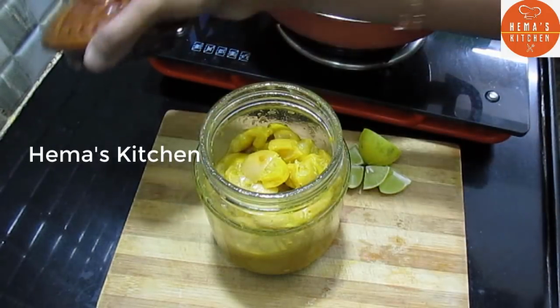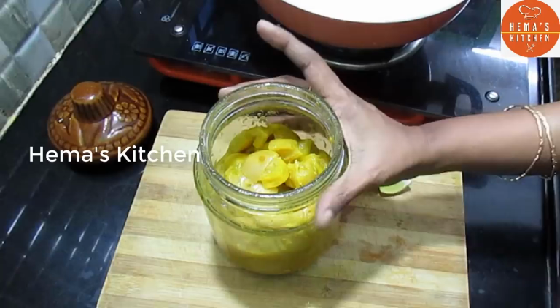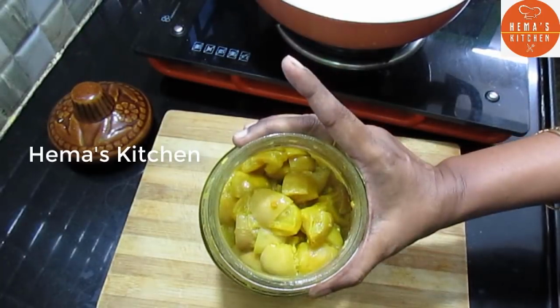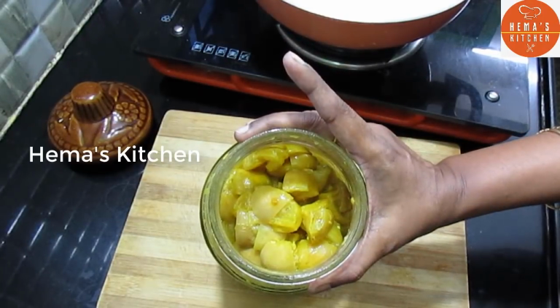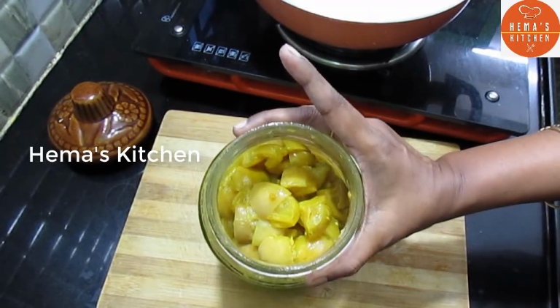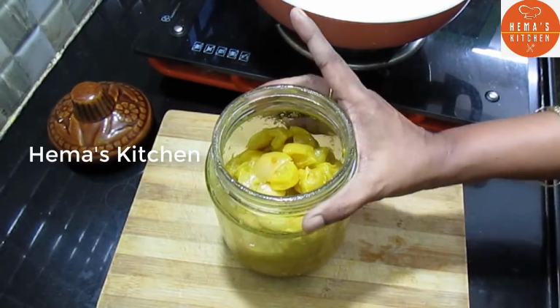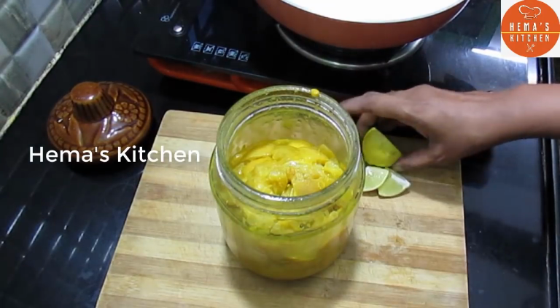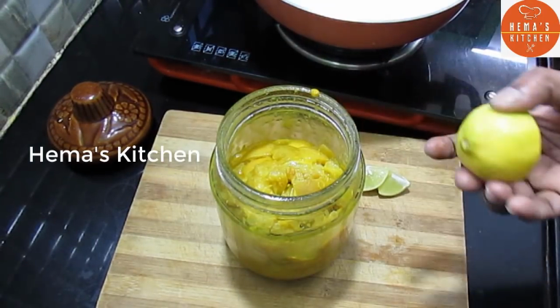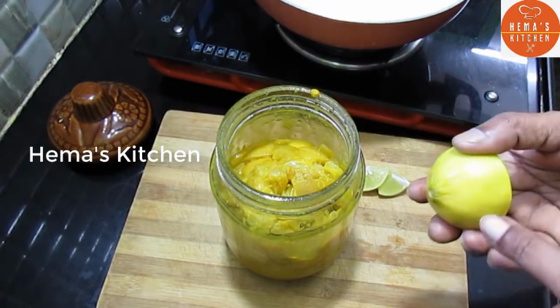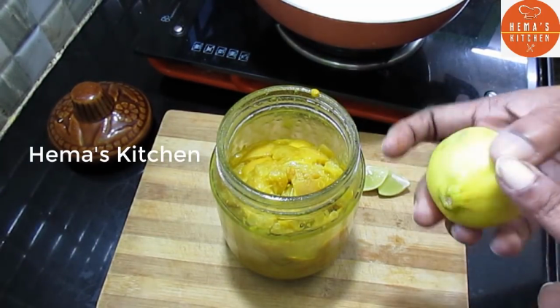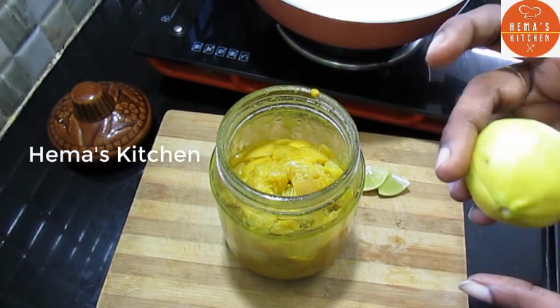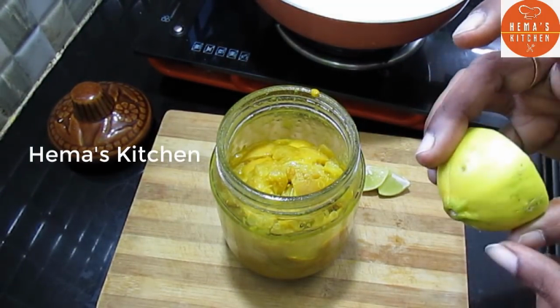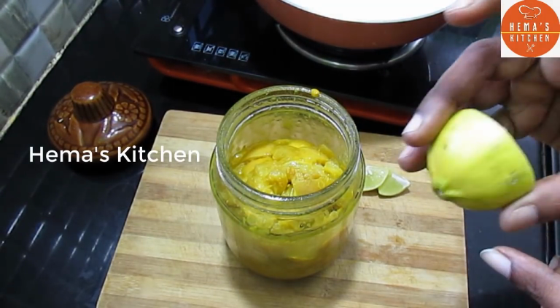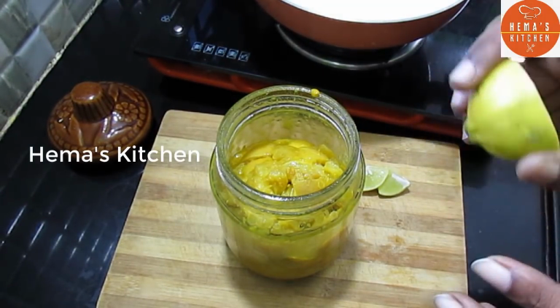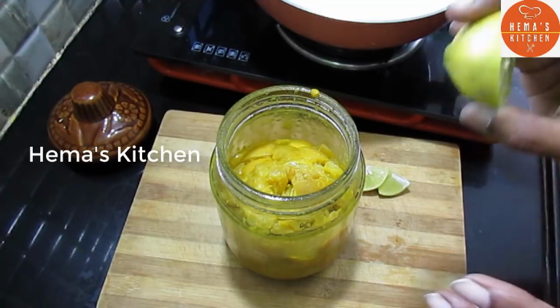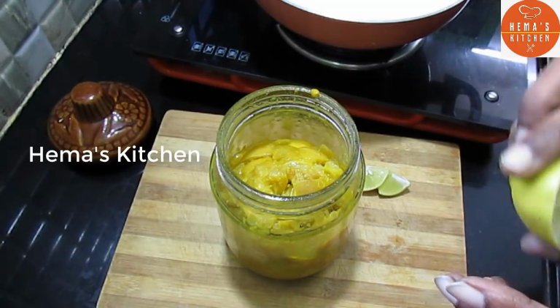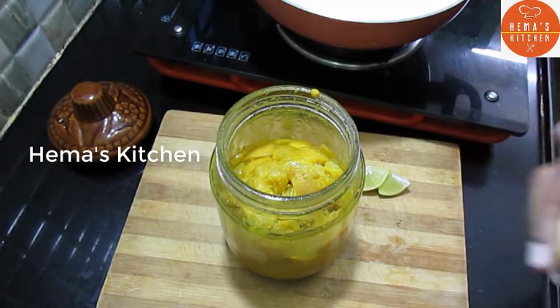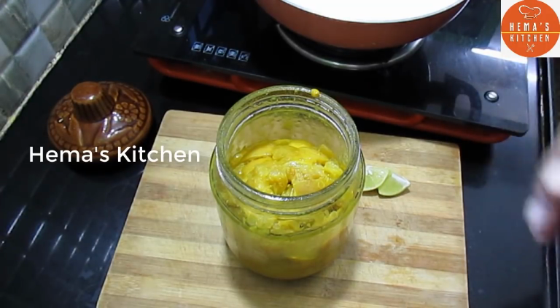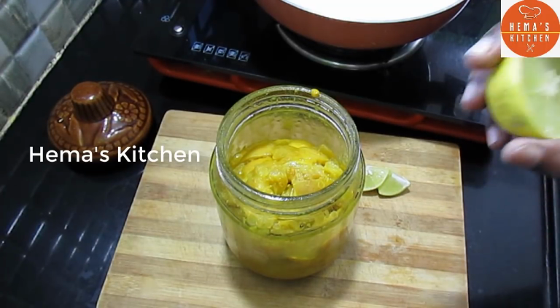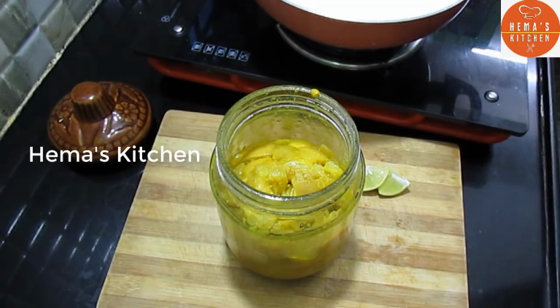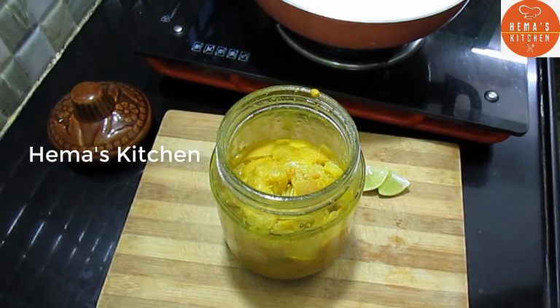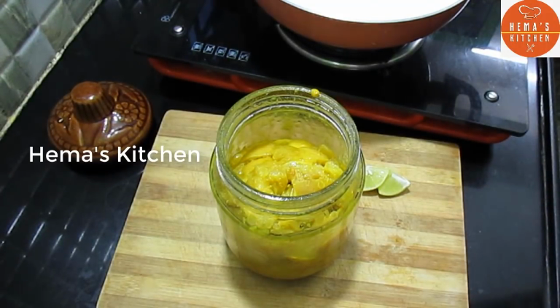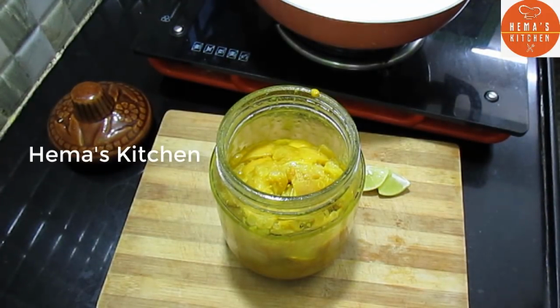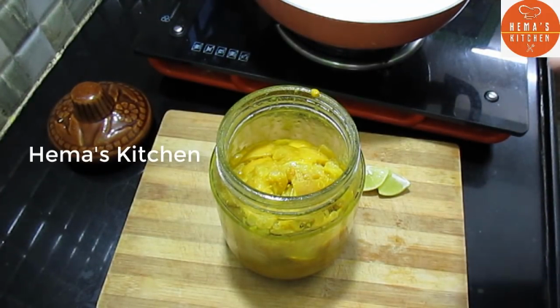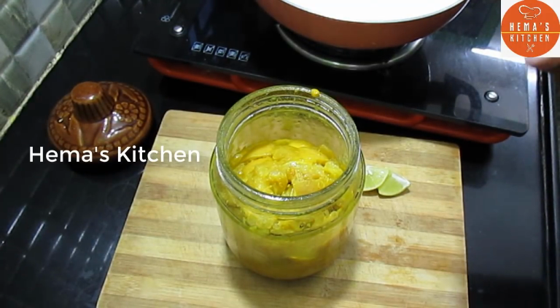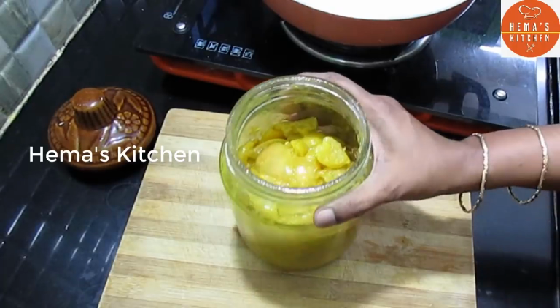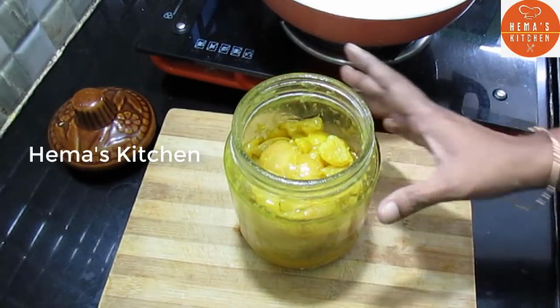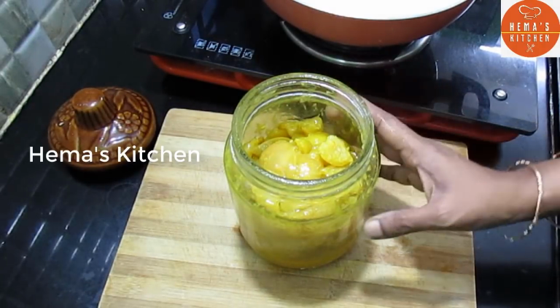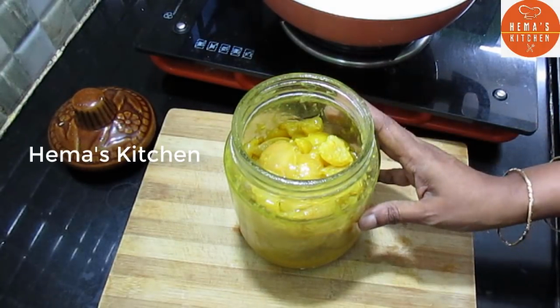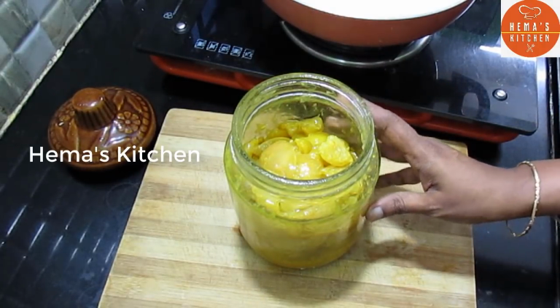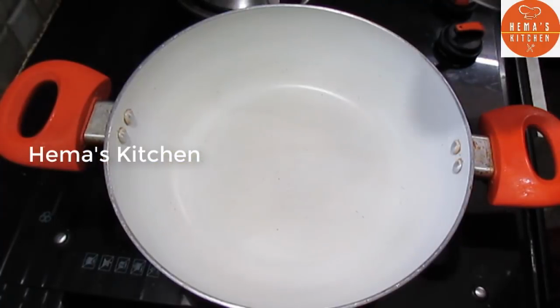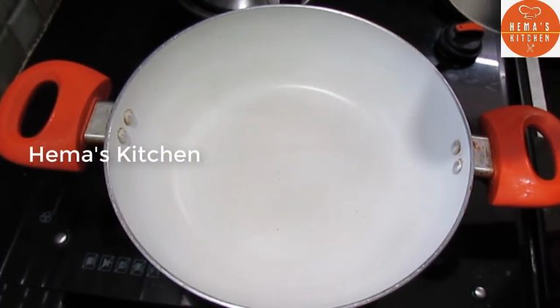Let's cut the lemon in a bit. You can cut the lemon in a bit. Now let's clean the lemon.